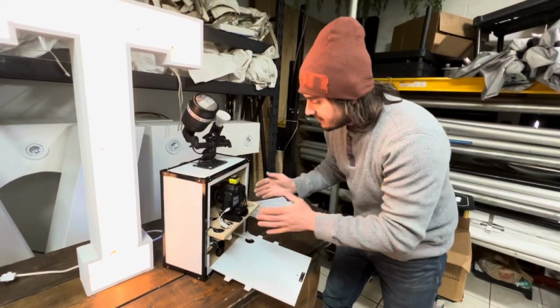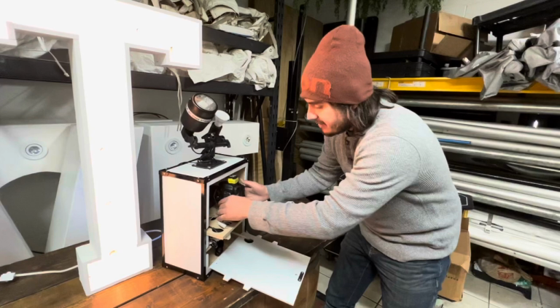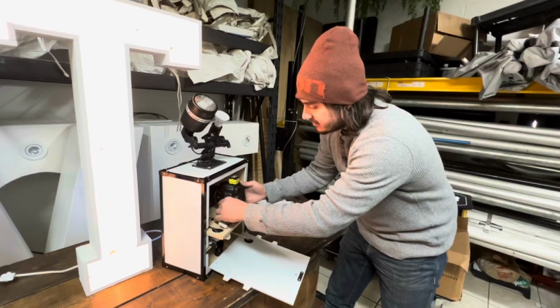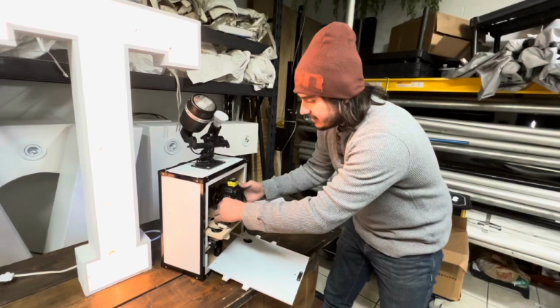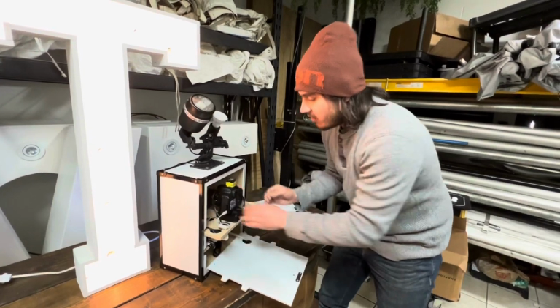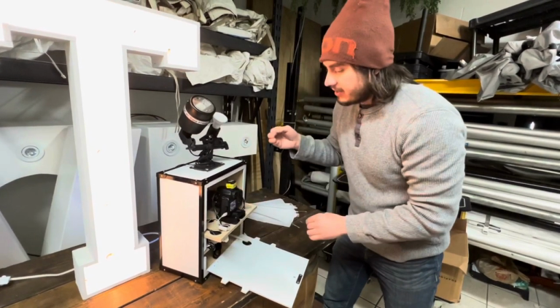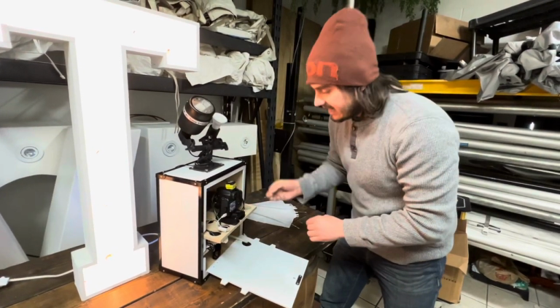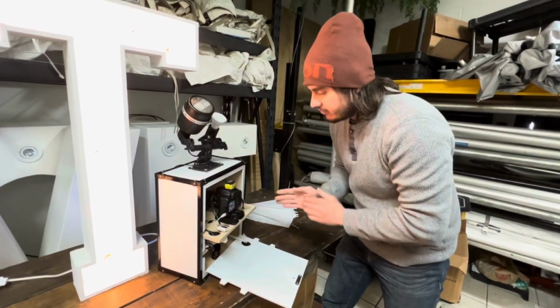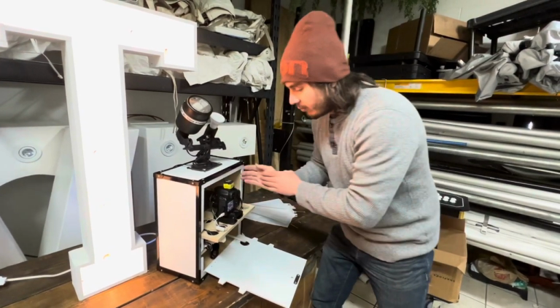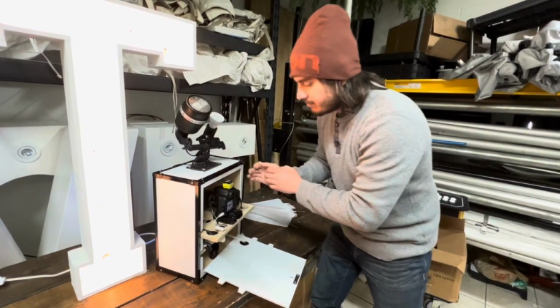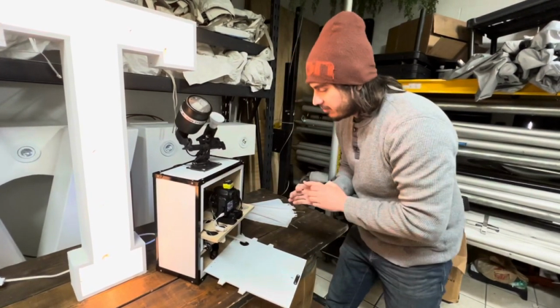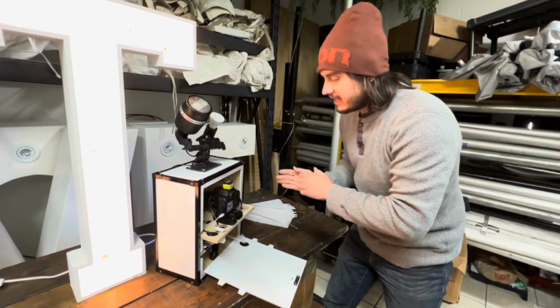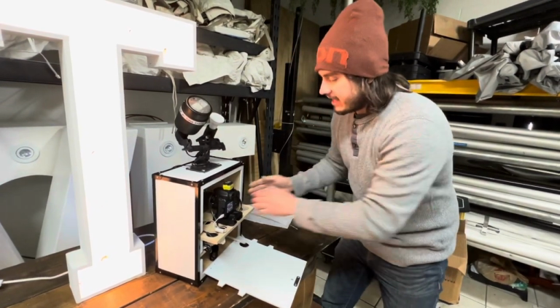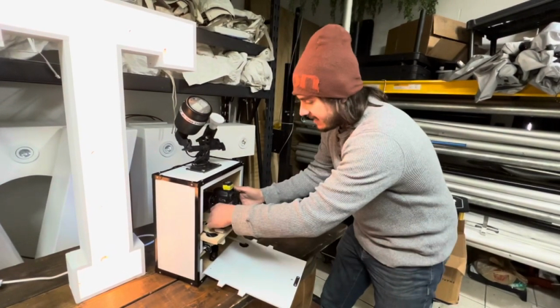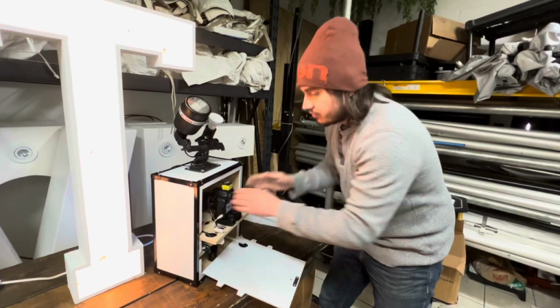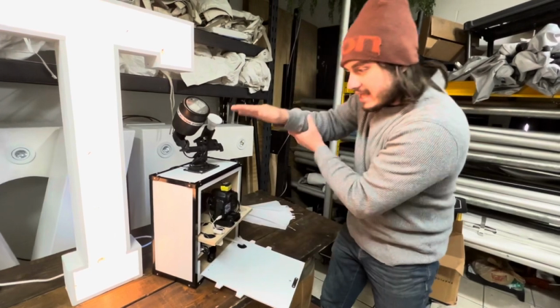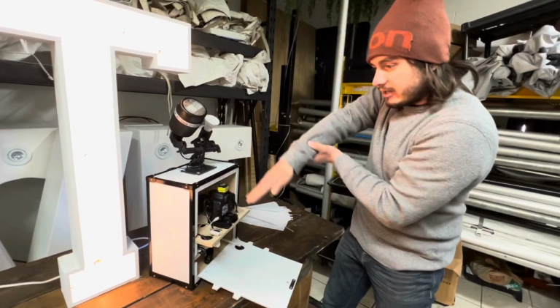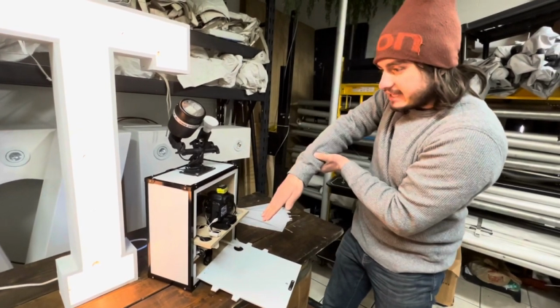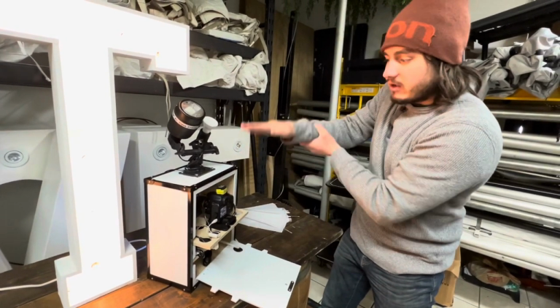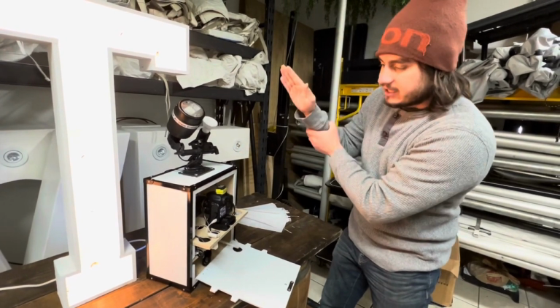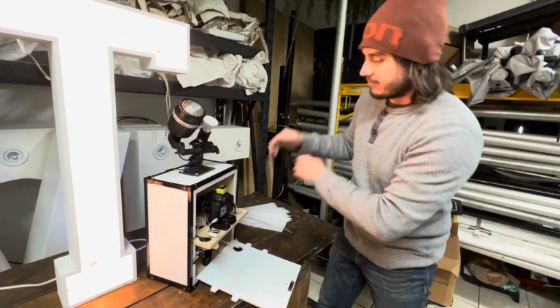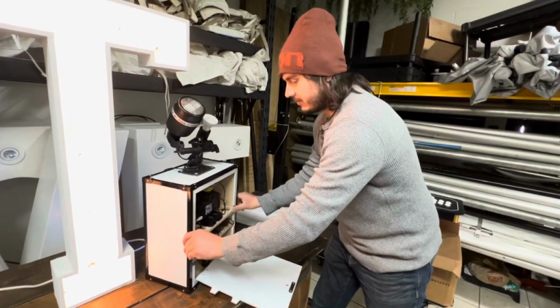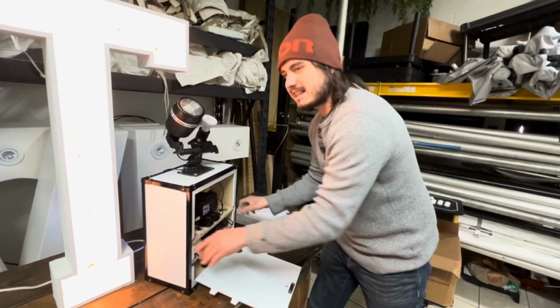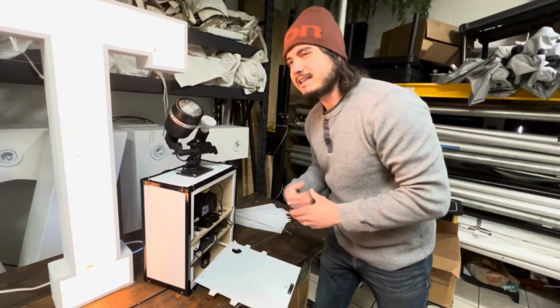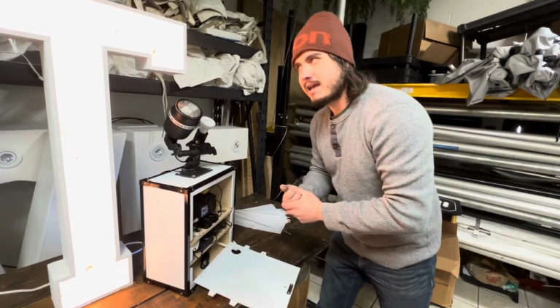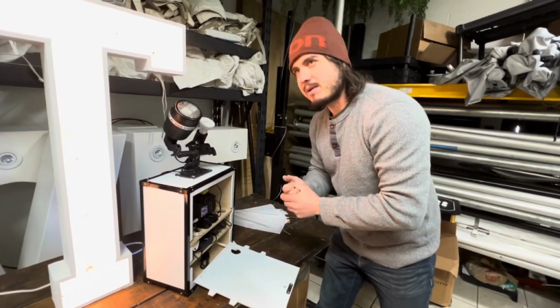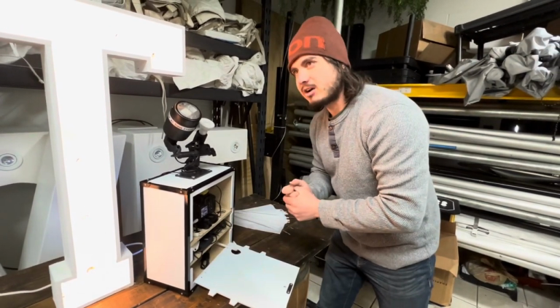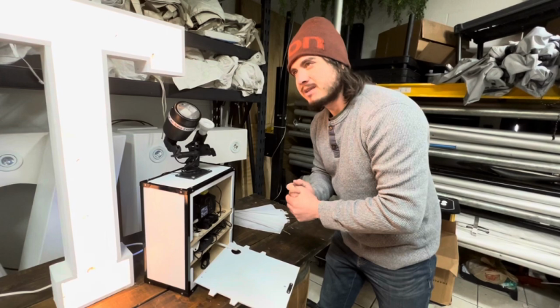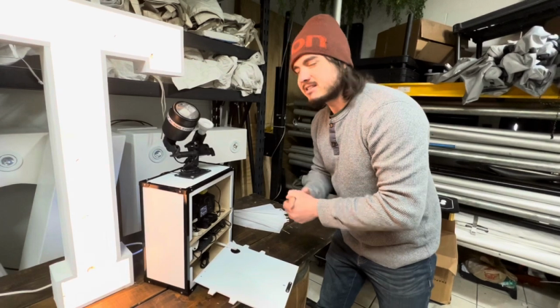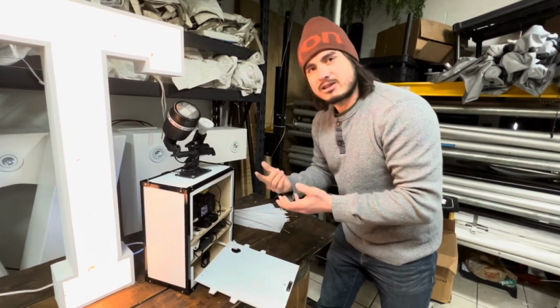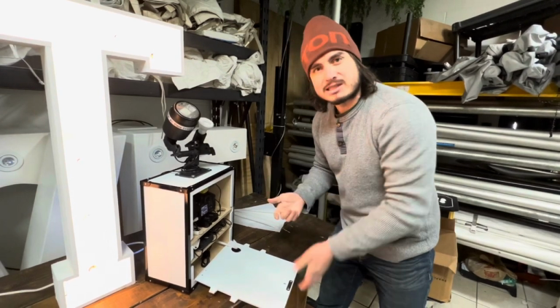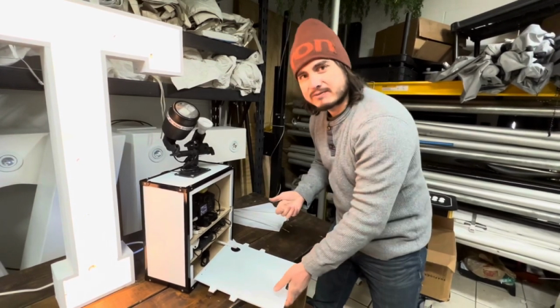The Z mount is awesome because you can go up, down, forwards, backwards, and also angle it down or angle it up. You can get them on eBay or Amazon — those are typically the two places you buy them from.